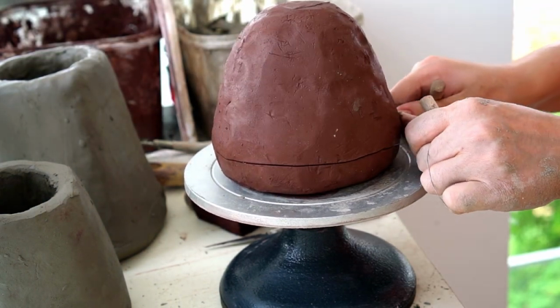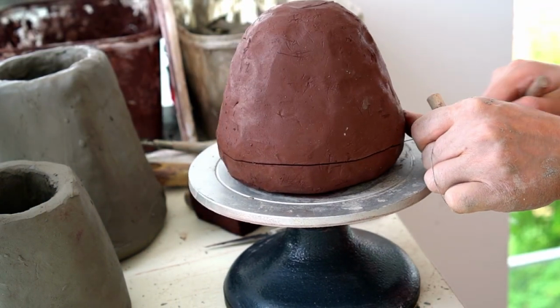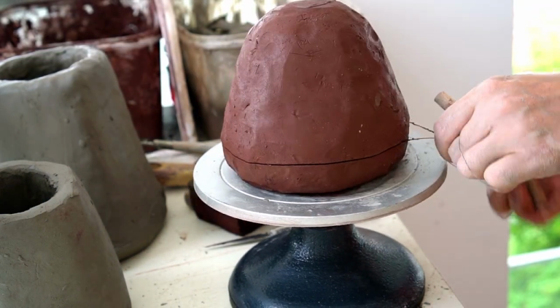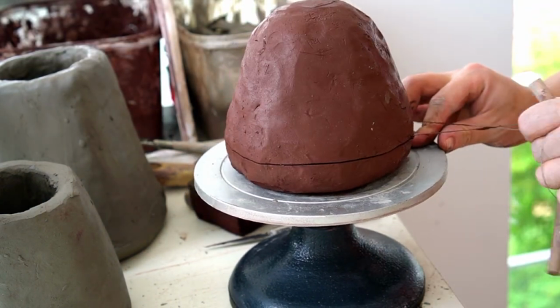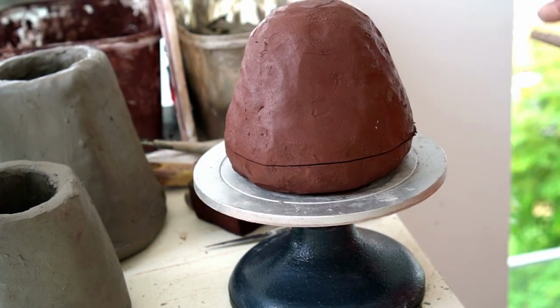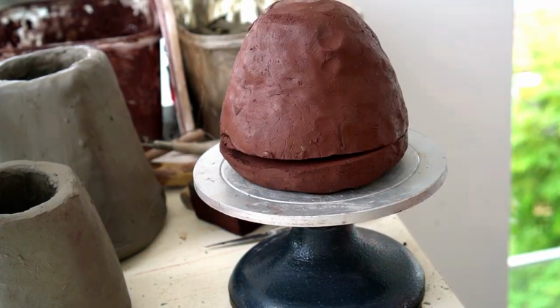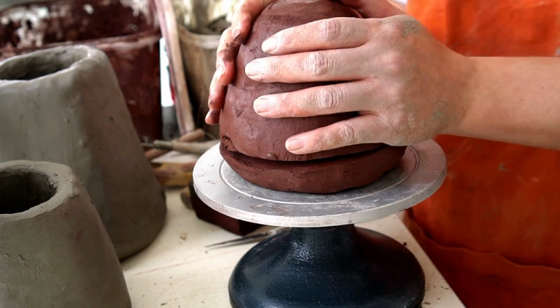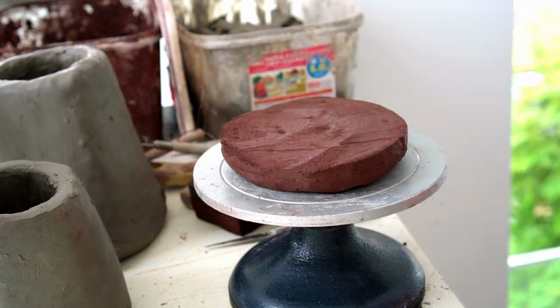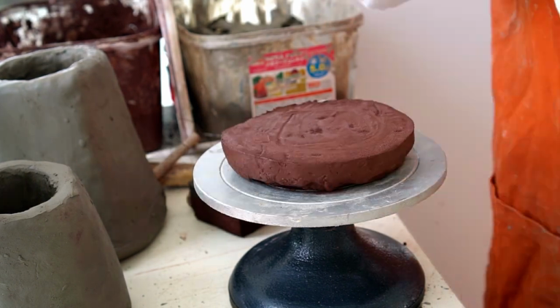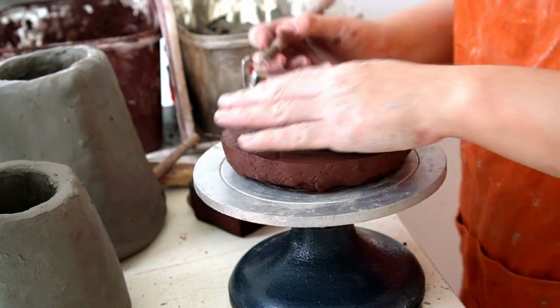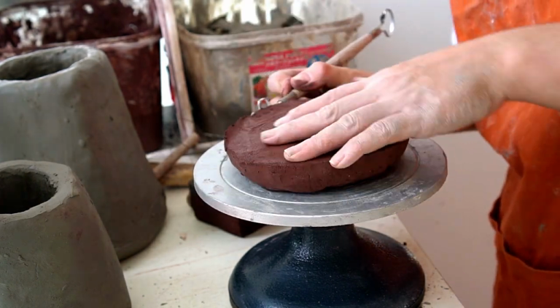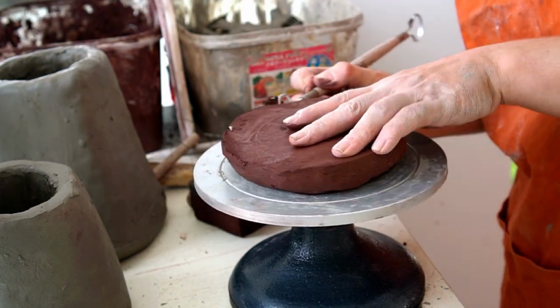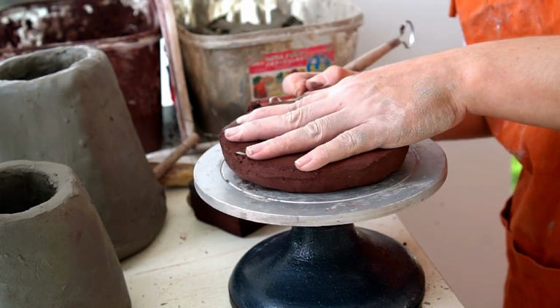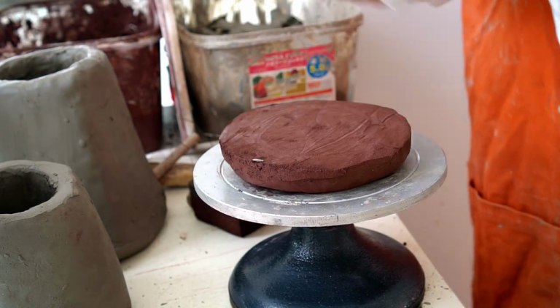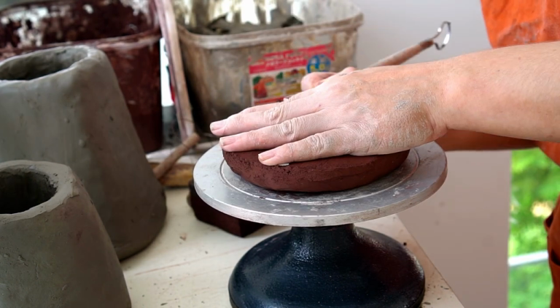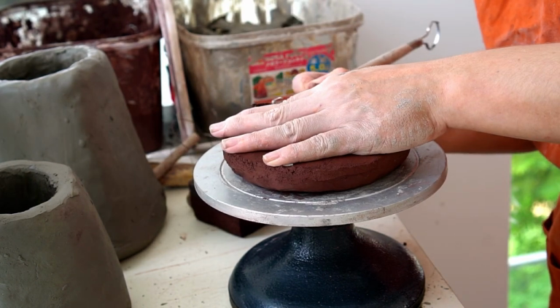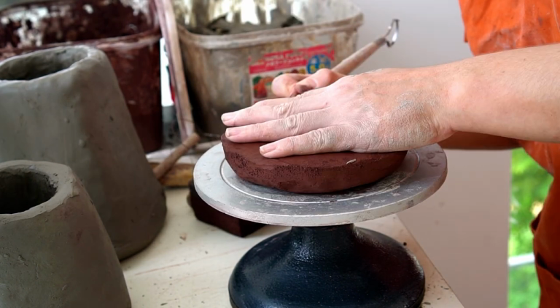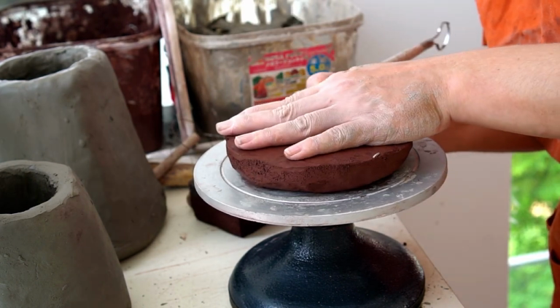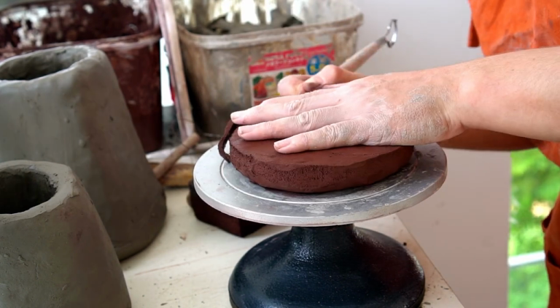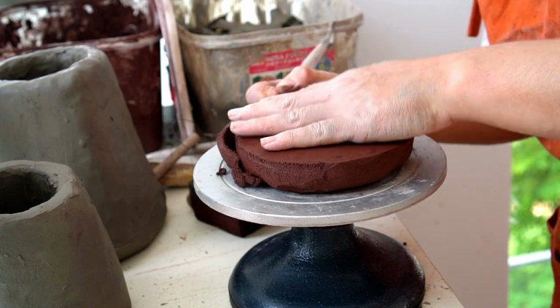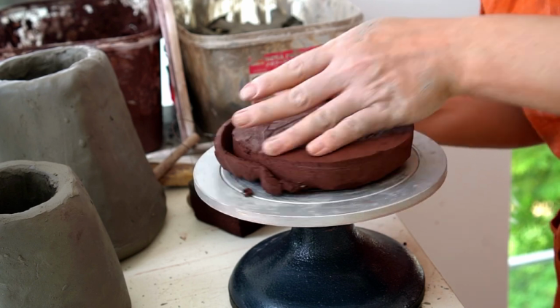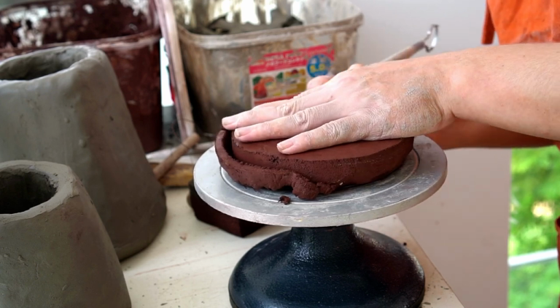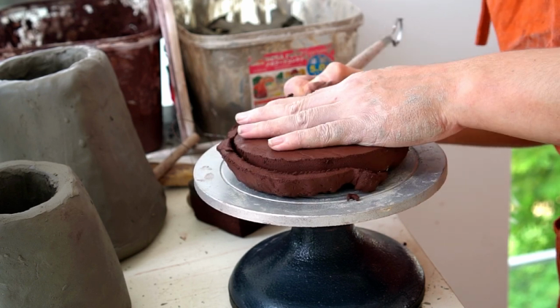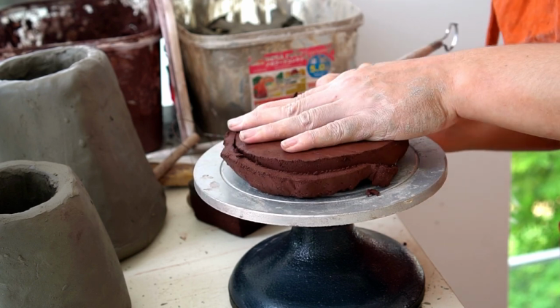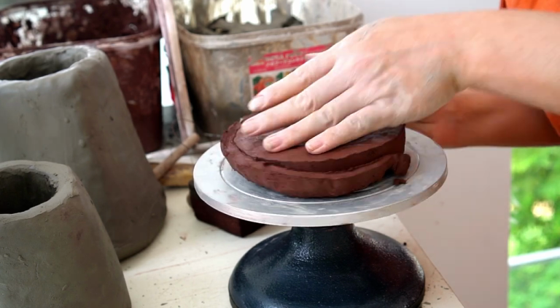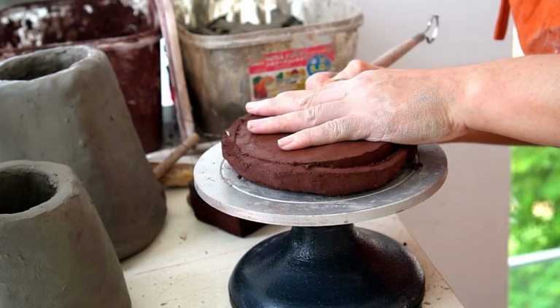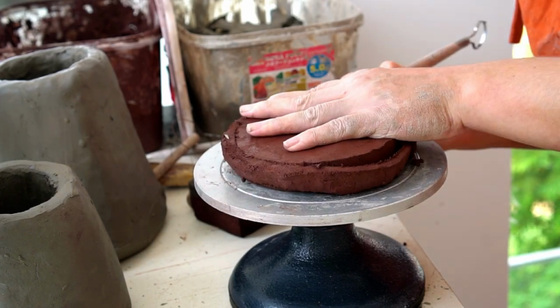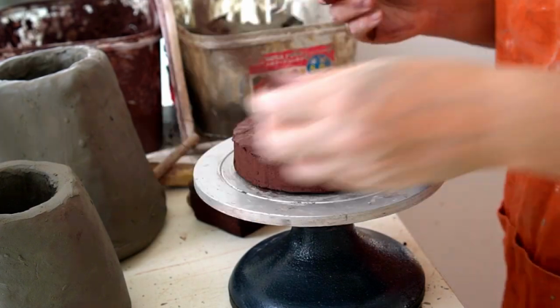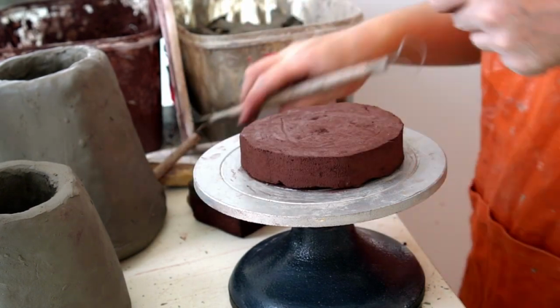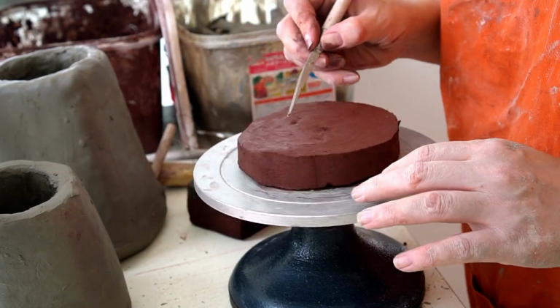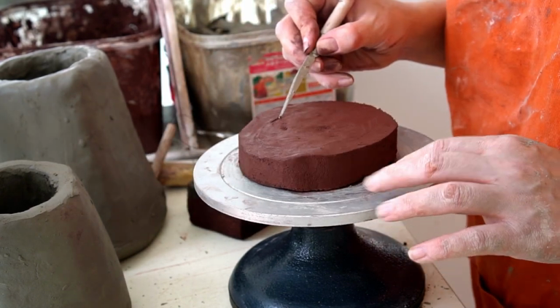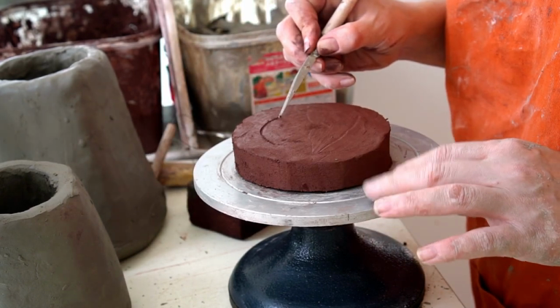I first use a dome of clay and use a wire to cut the top off. I then go around and clean up the edges to make more of a circle in the base.